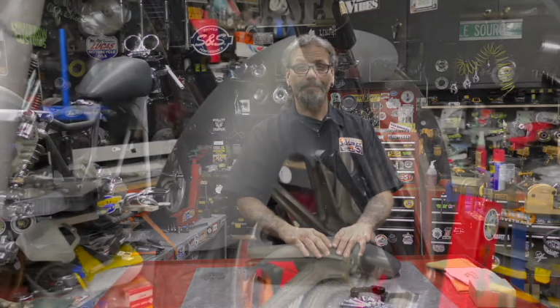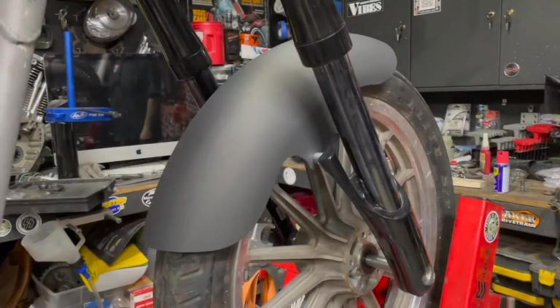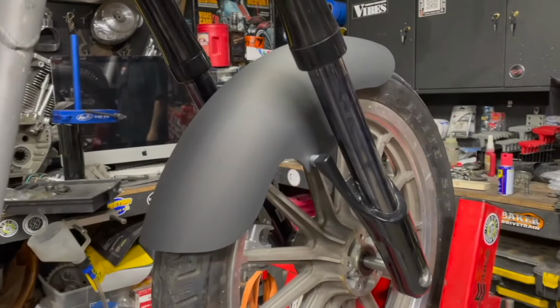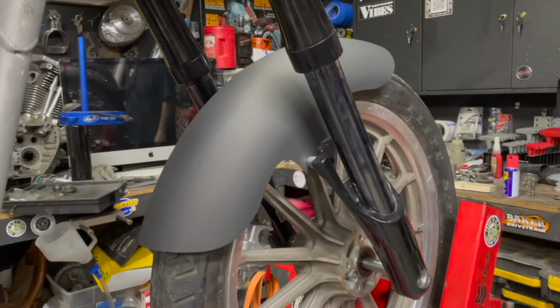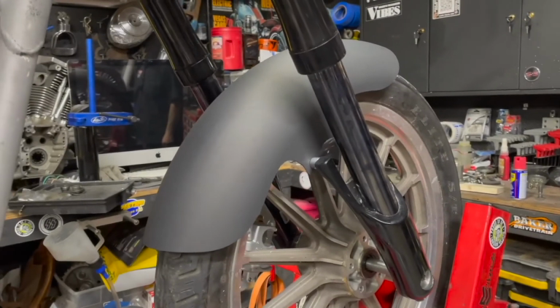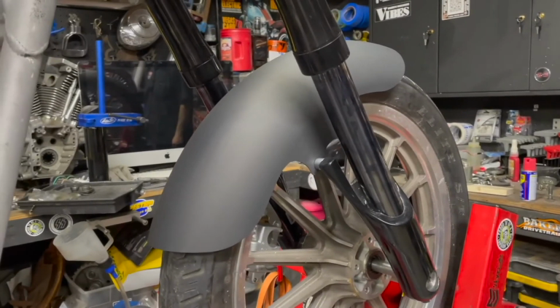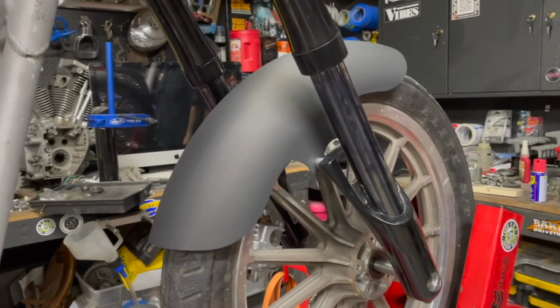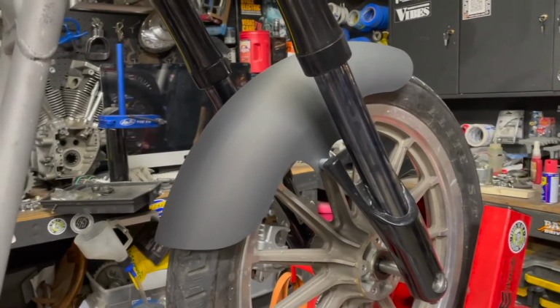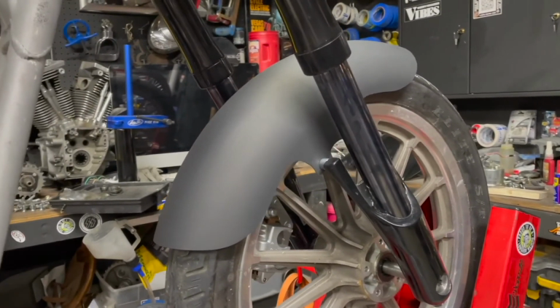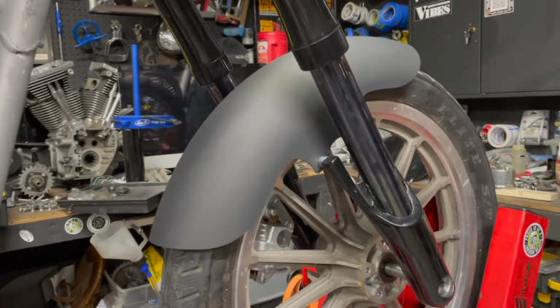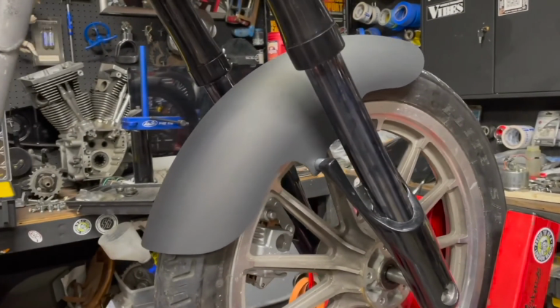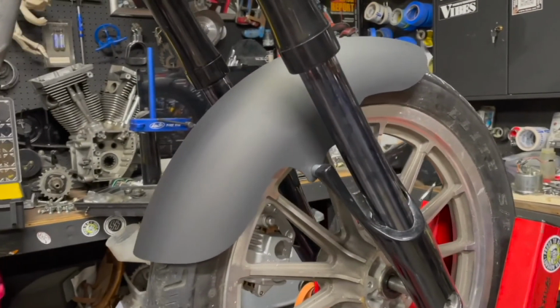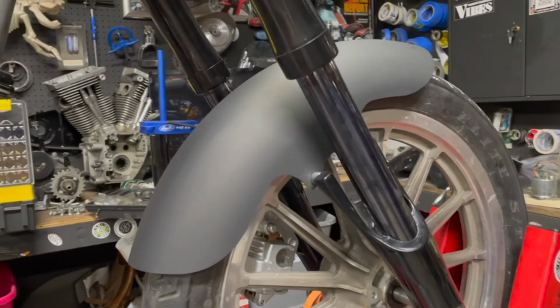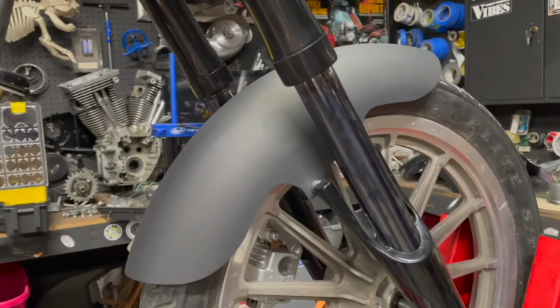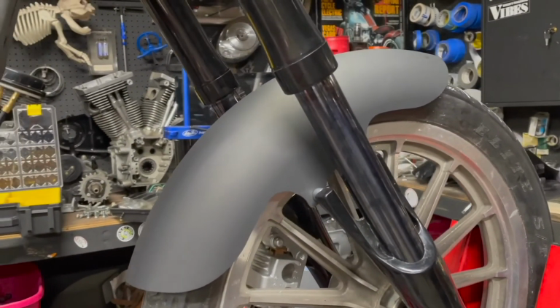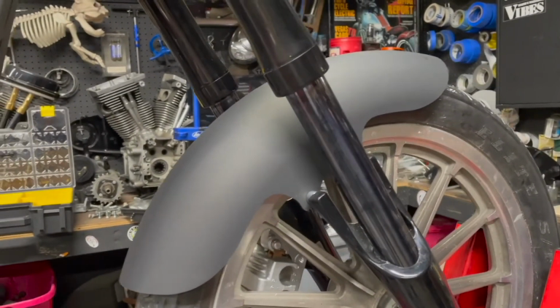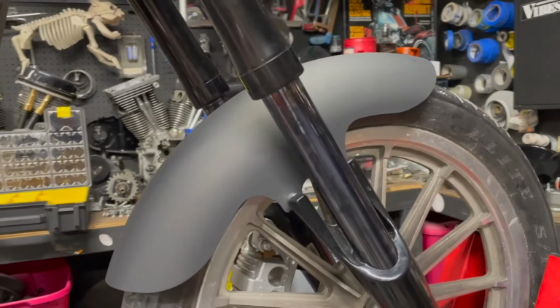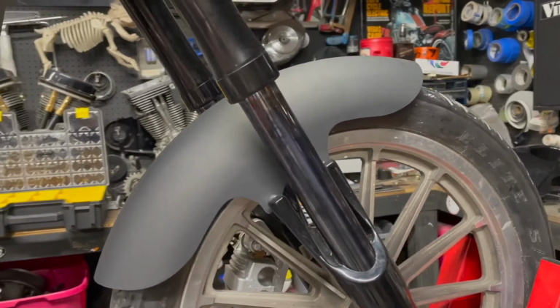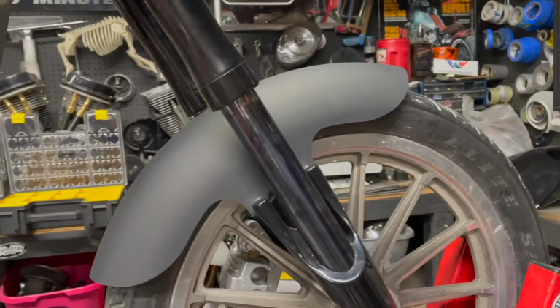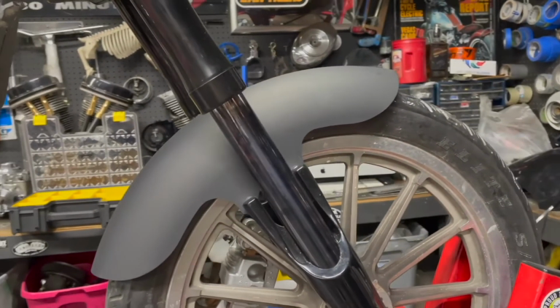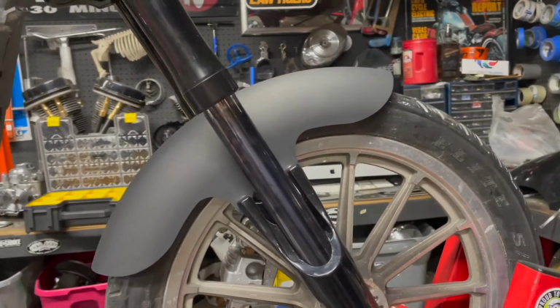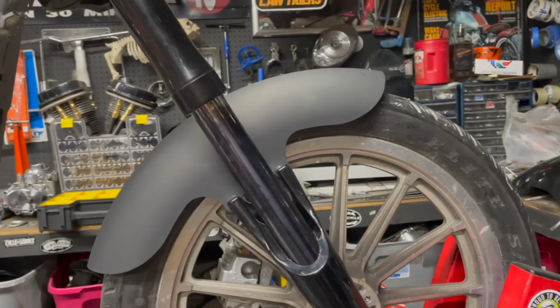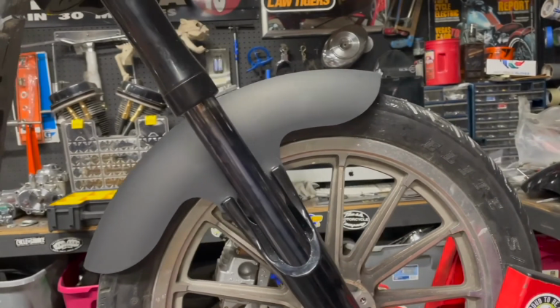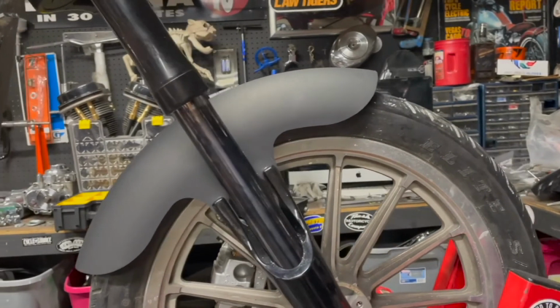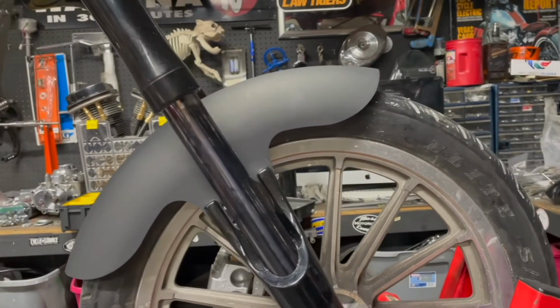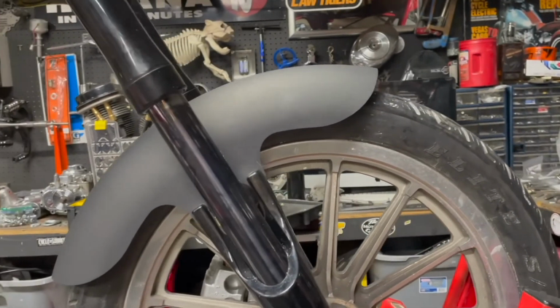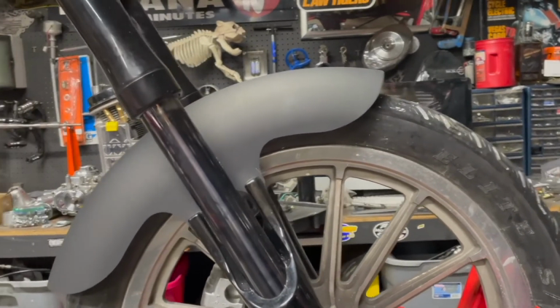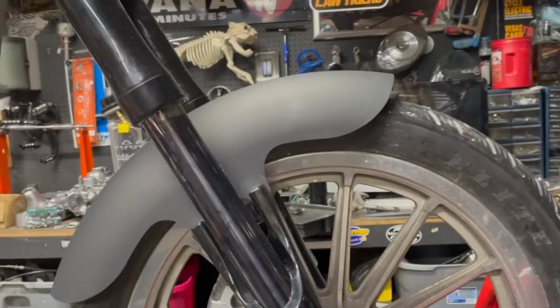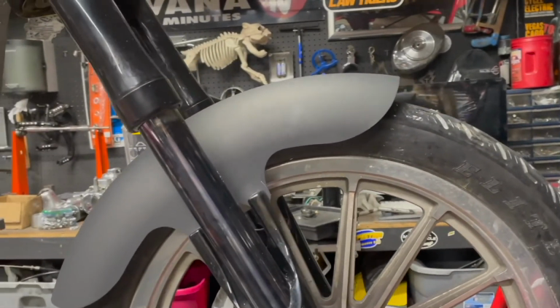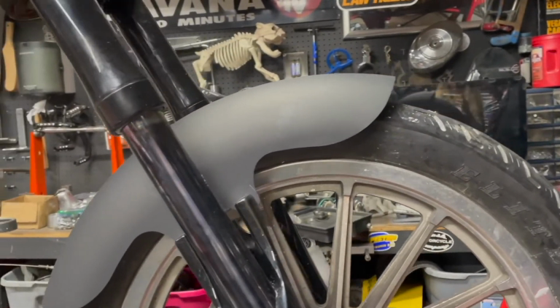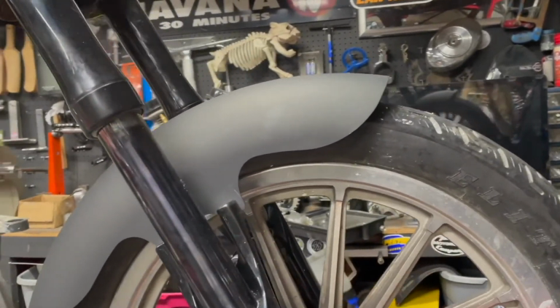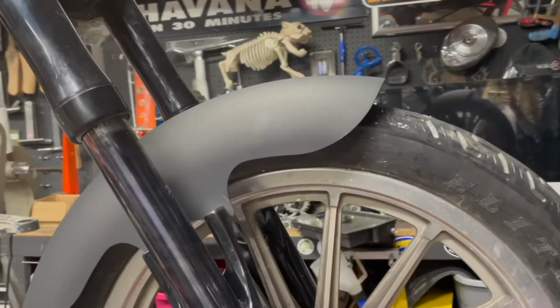This fender is performance inspired and pretty much ready for the road. We liked it so much that we chose it for the Dennis Kirk Garage Build FXR Evolution.